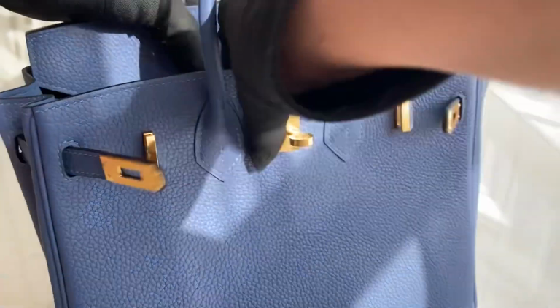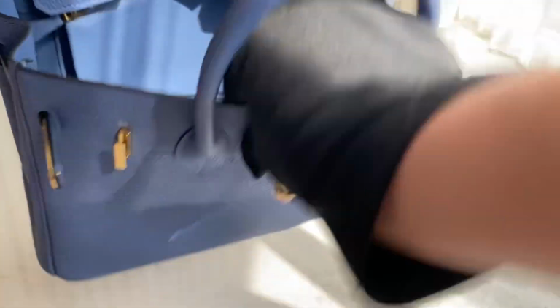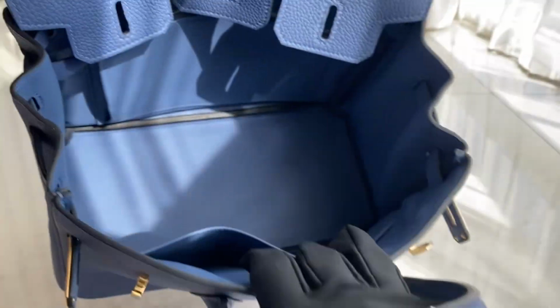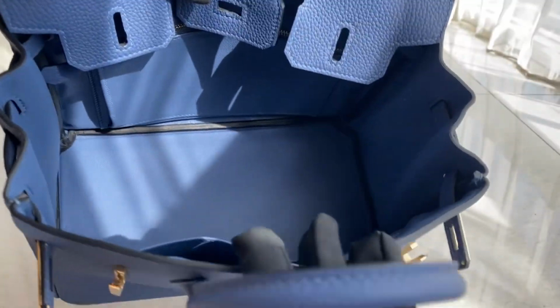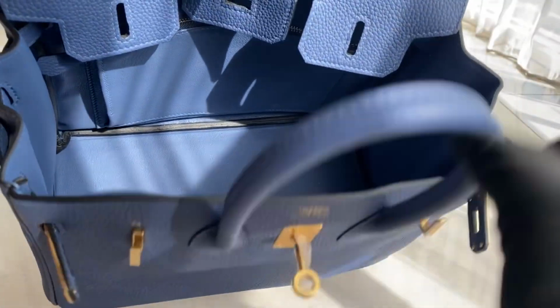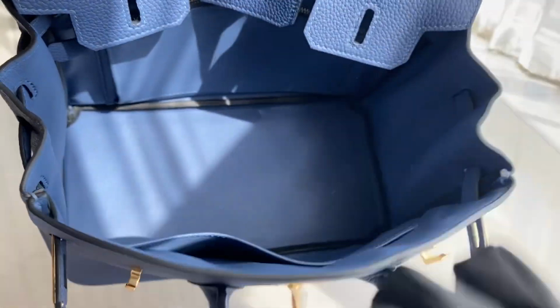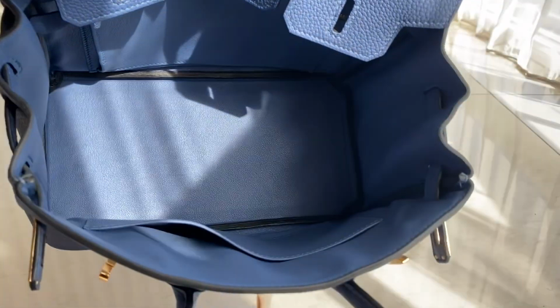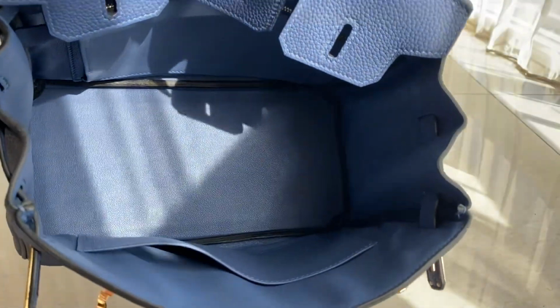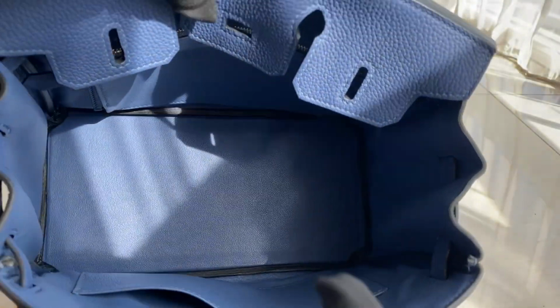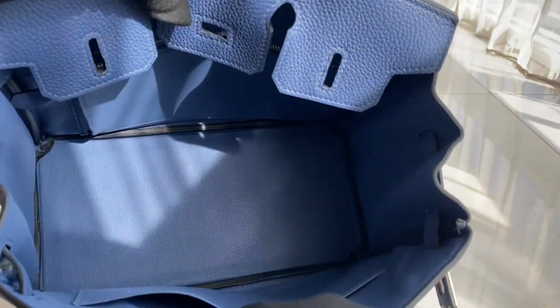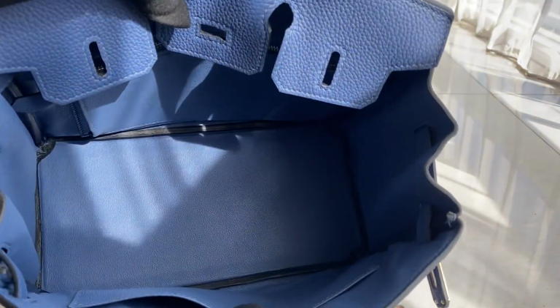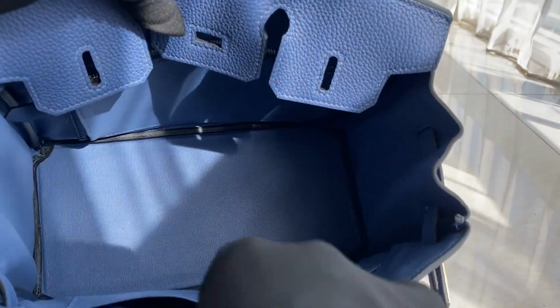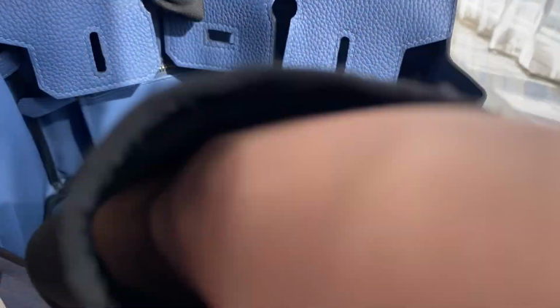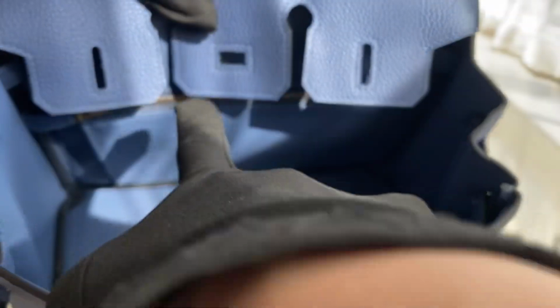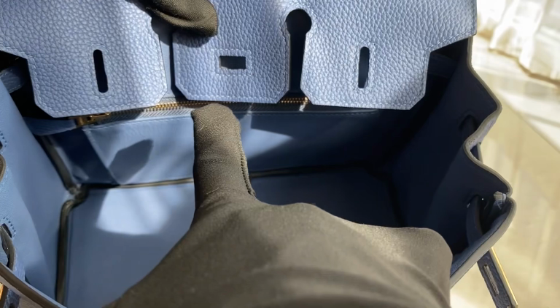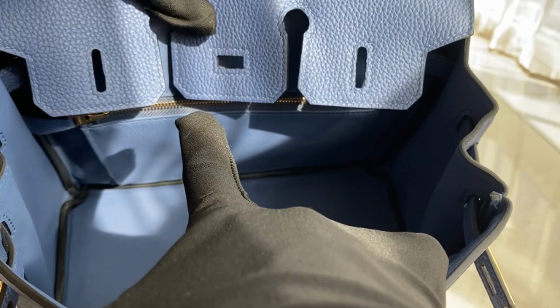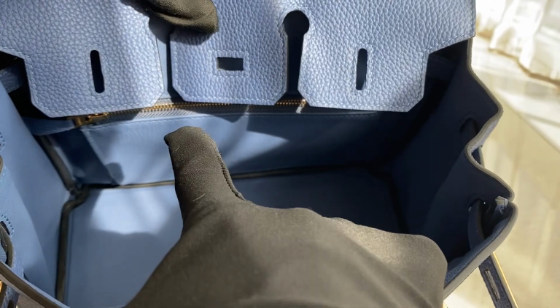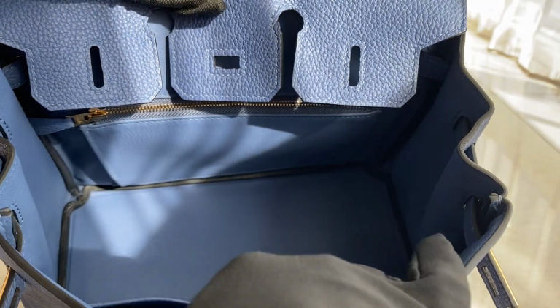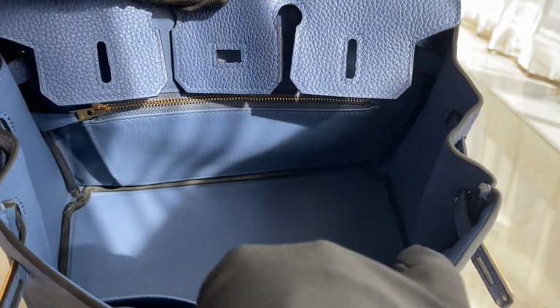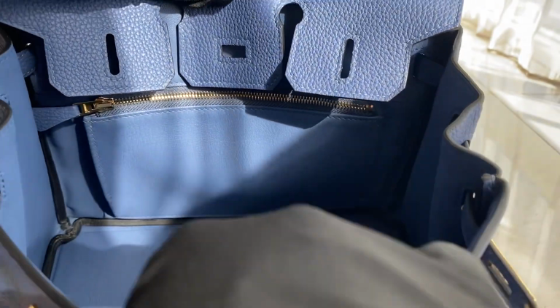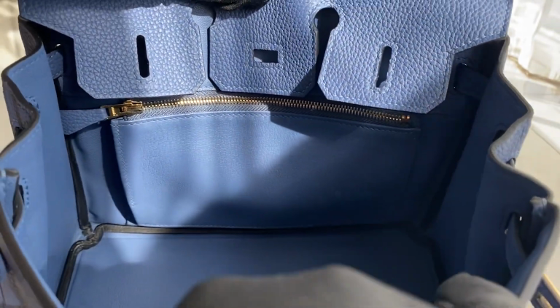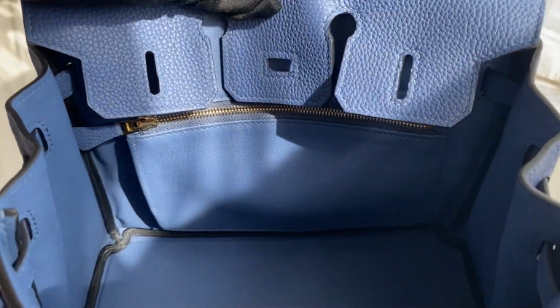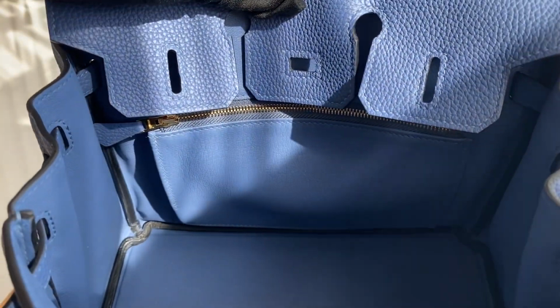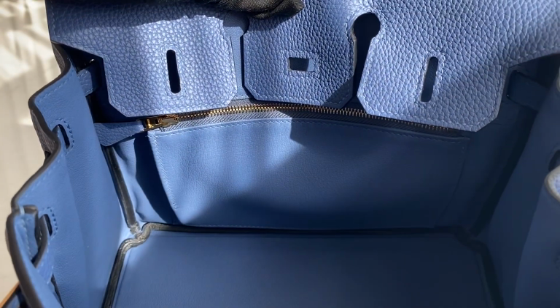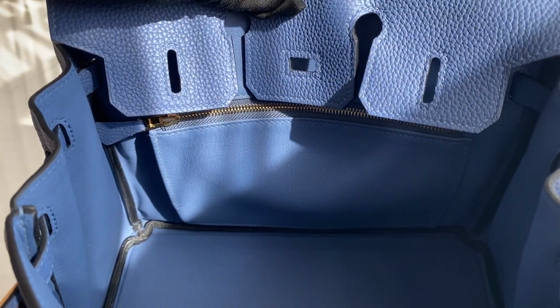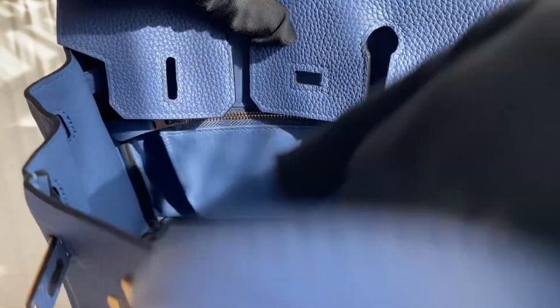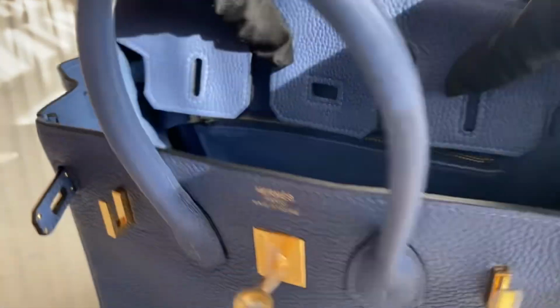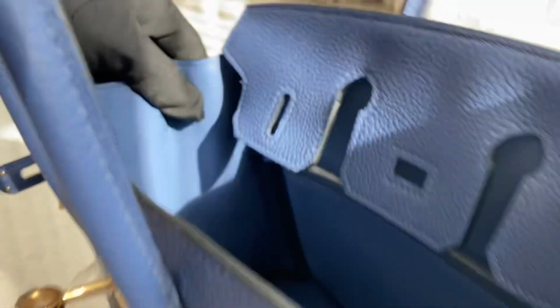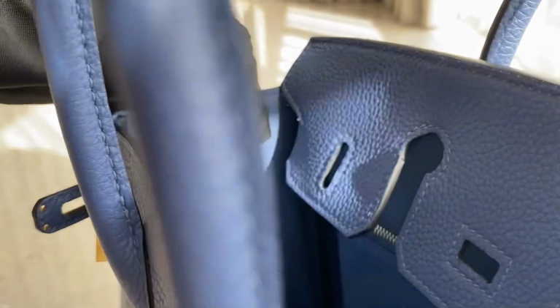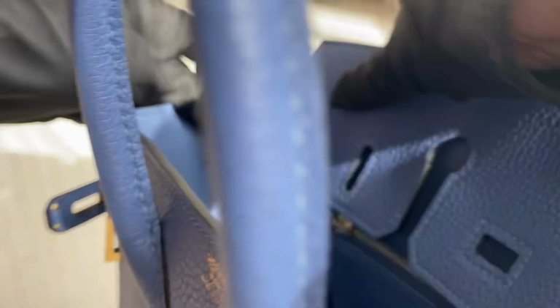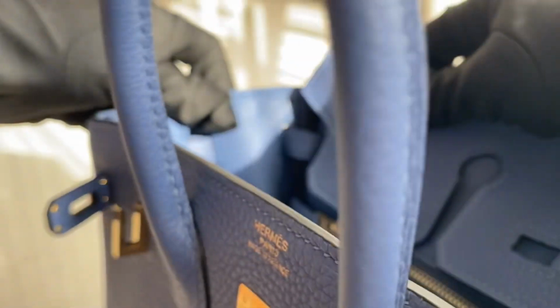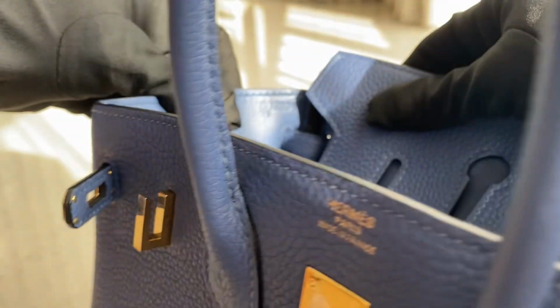Here's the interior of the bag. There's a pouch against the wall here, and there's another pouch against the wall with a zipper. This is the style.